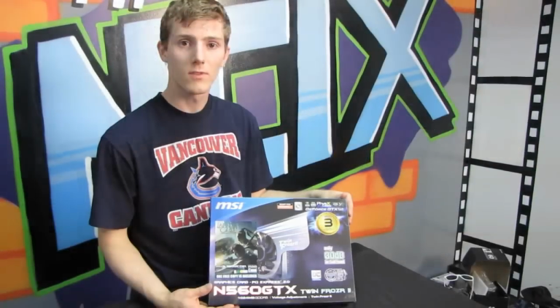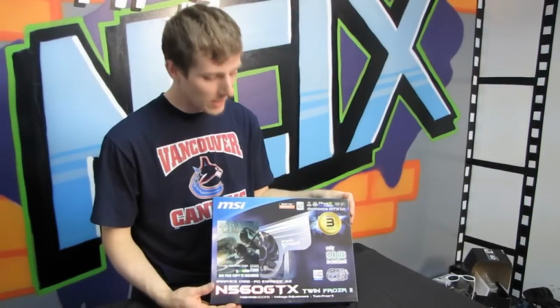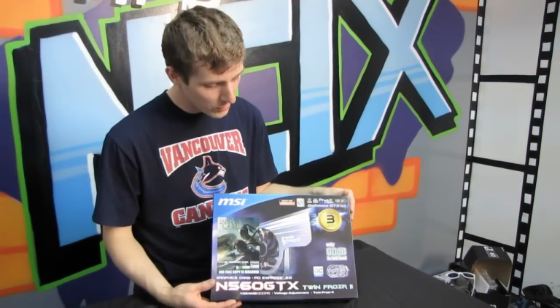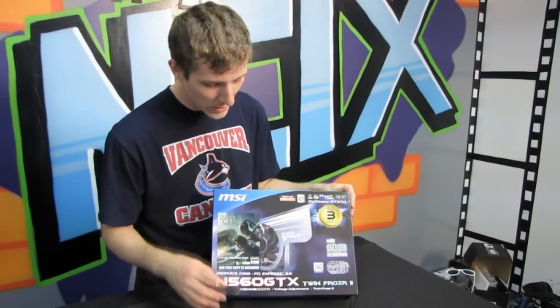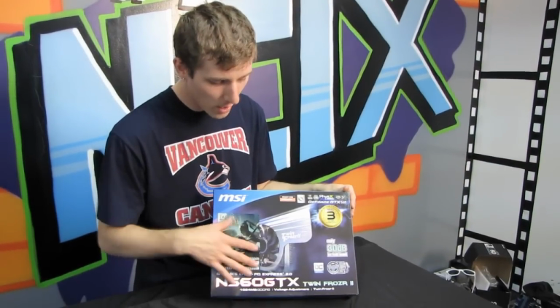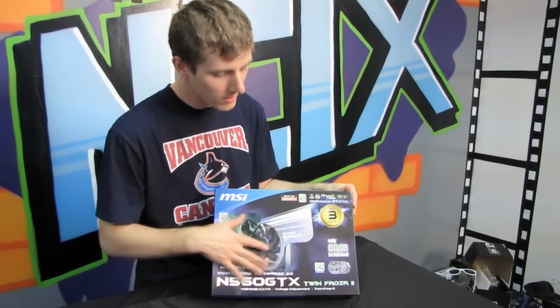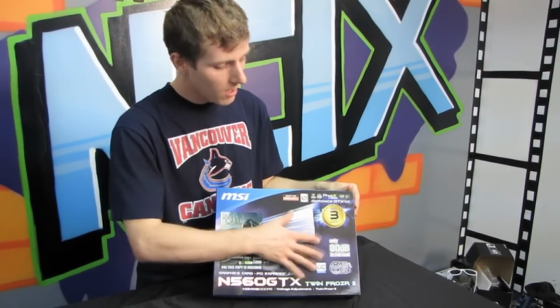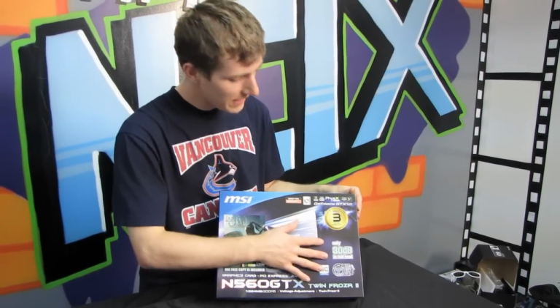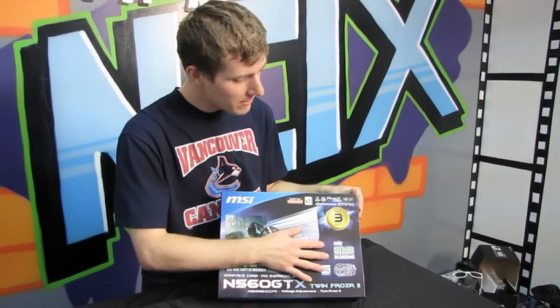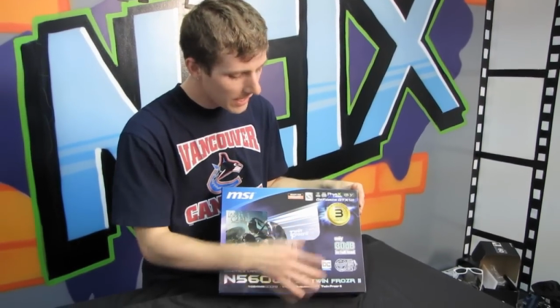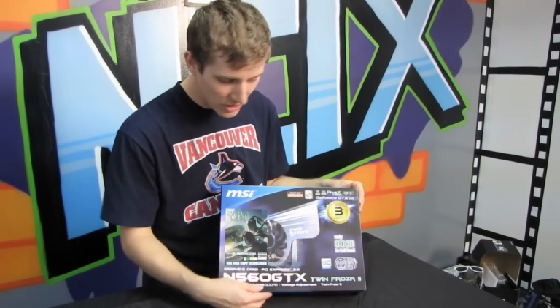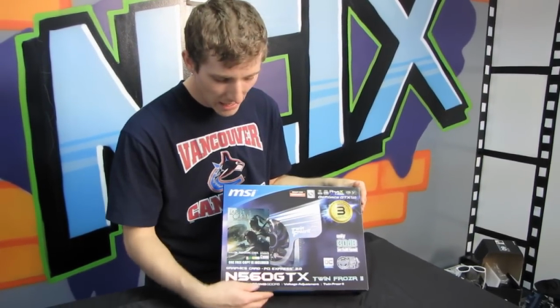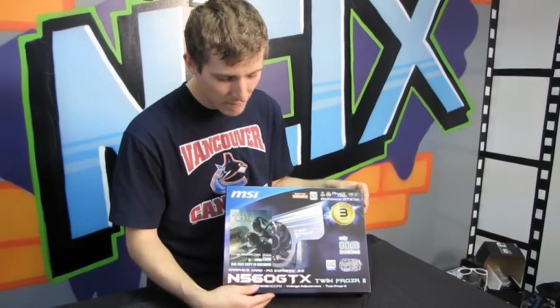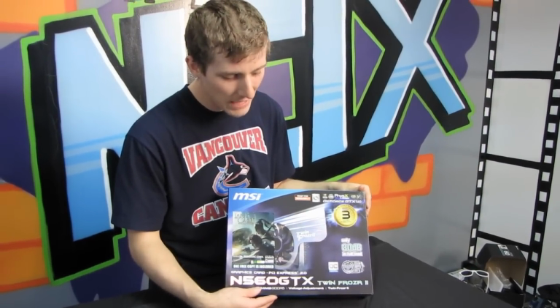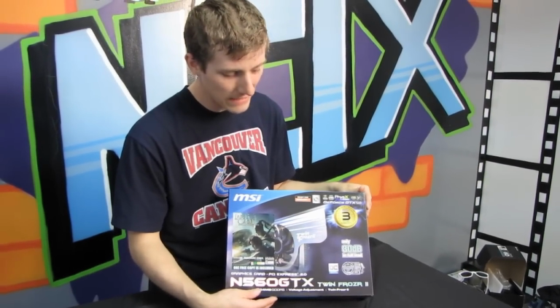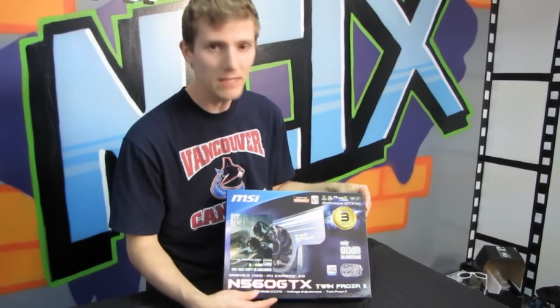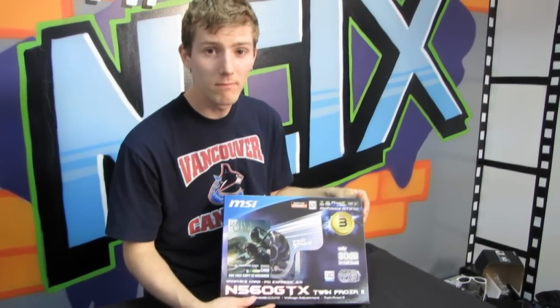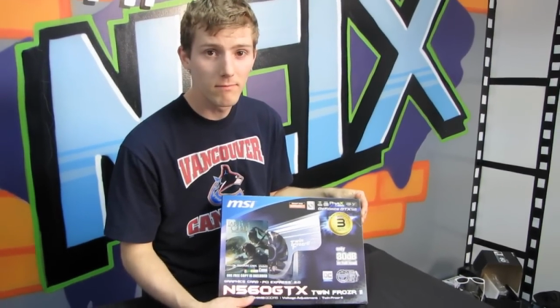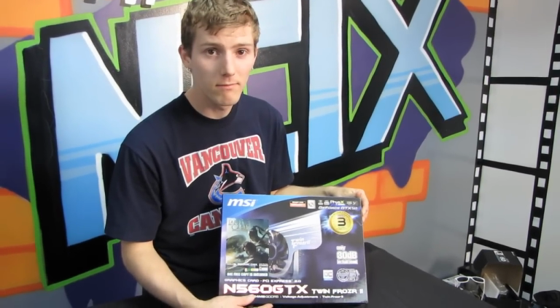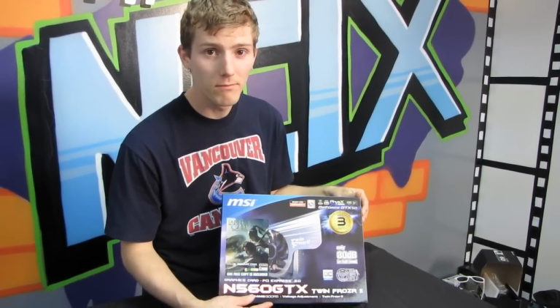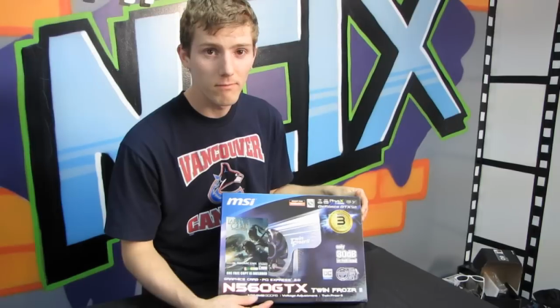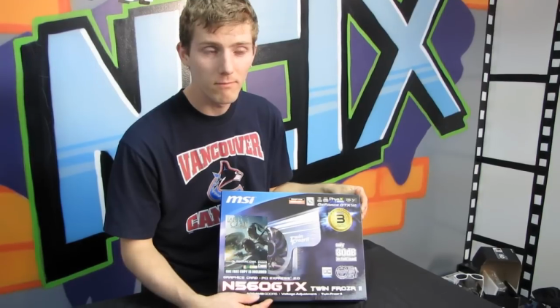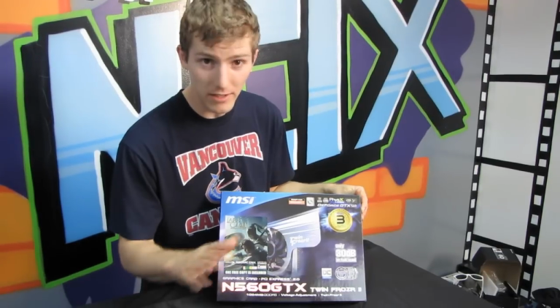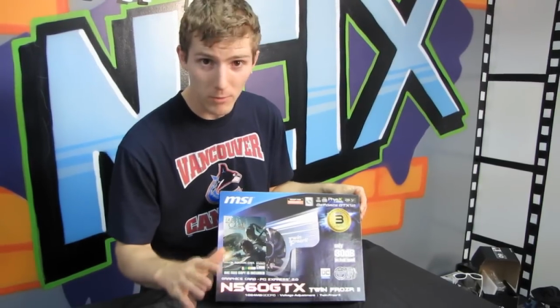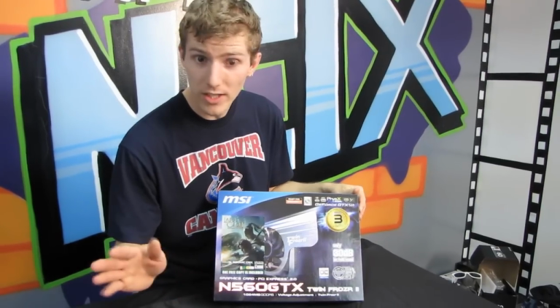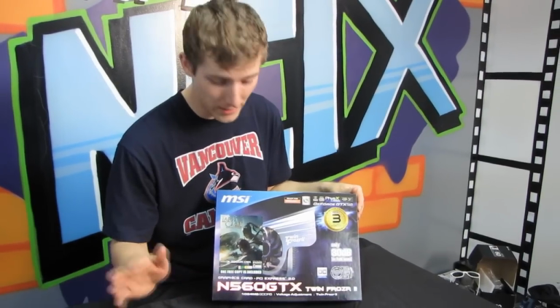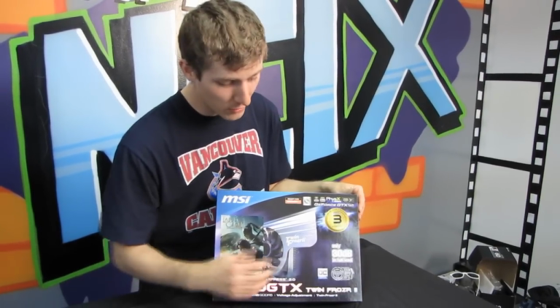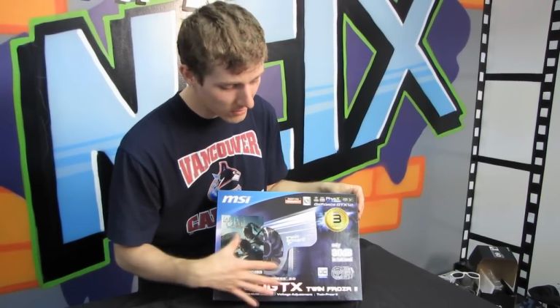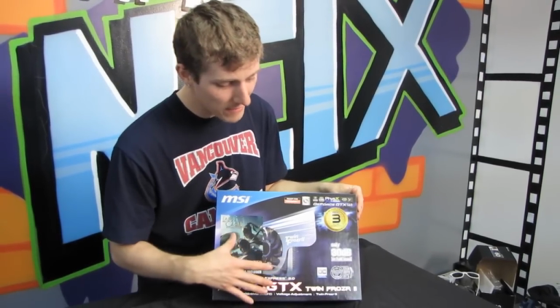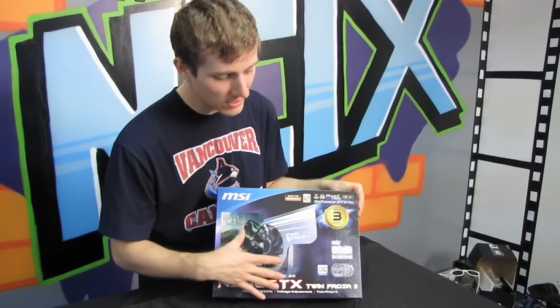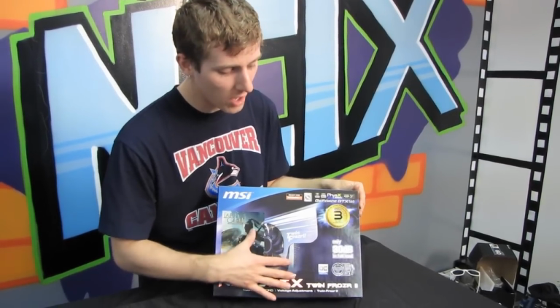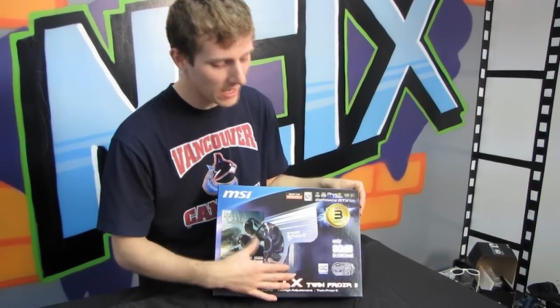Today we'll be doing a quick unboxing of the MSI GTX 560 — no TI. This is a 560 non-TI.